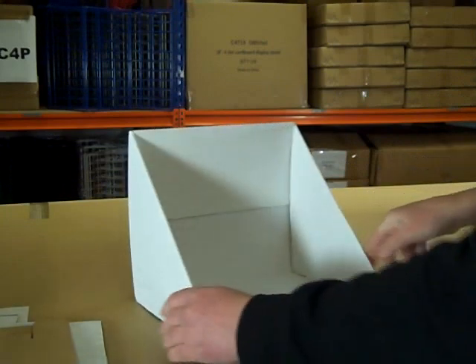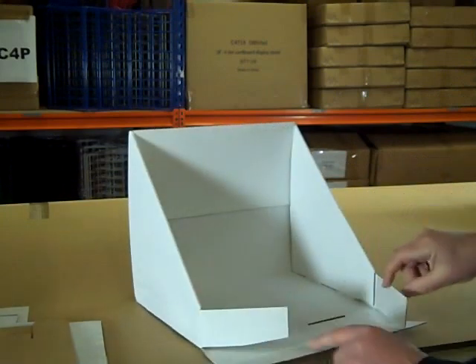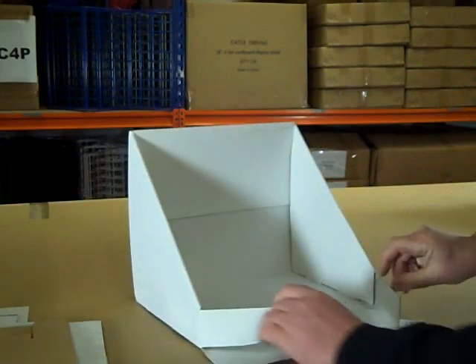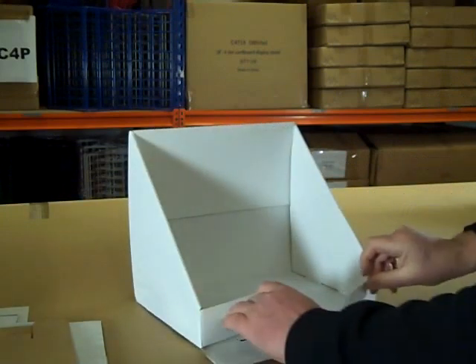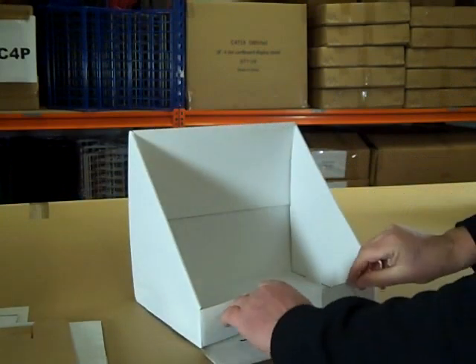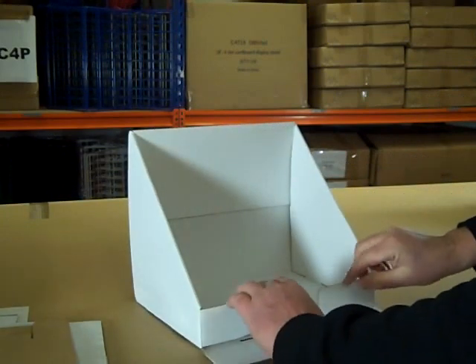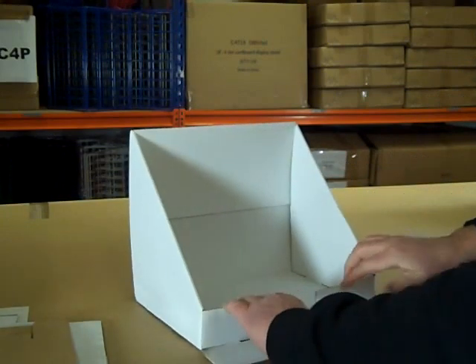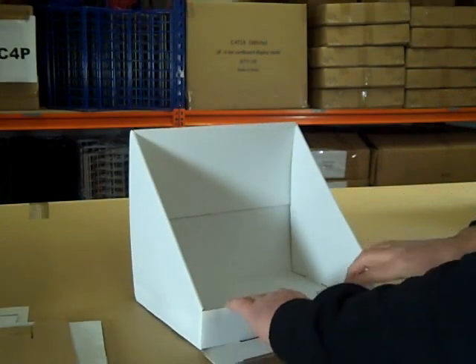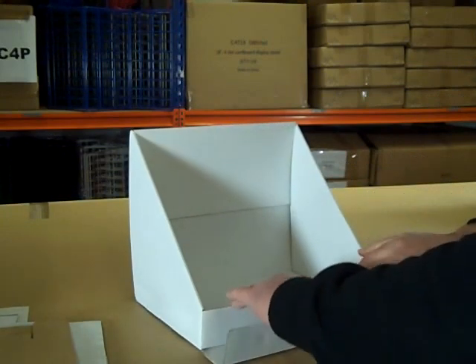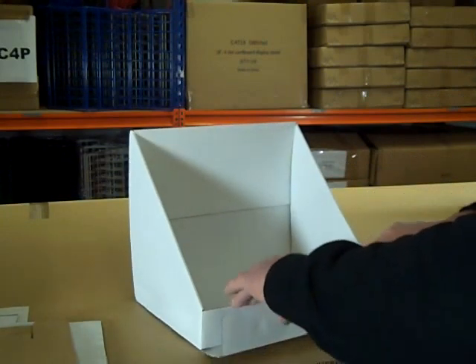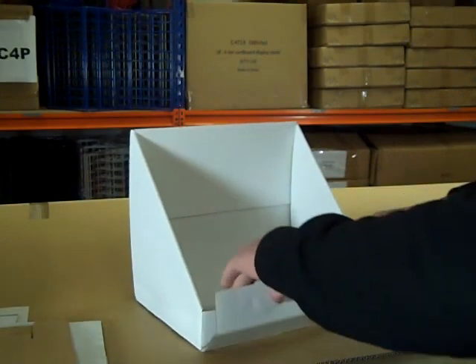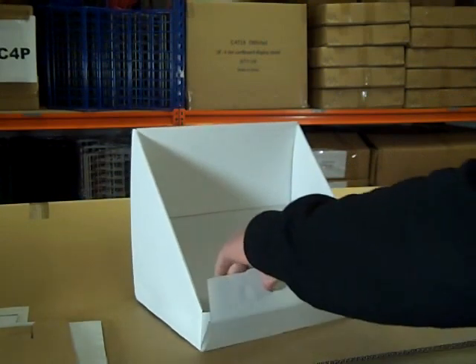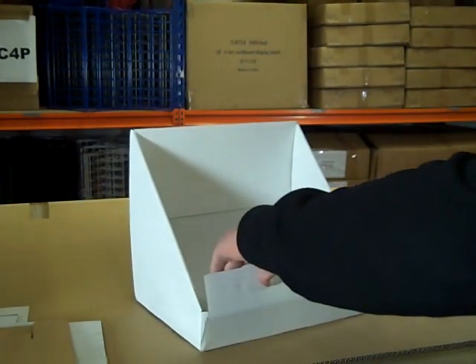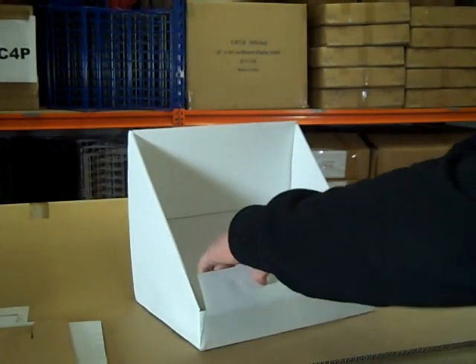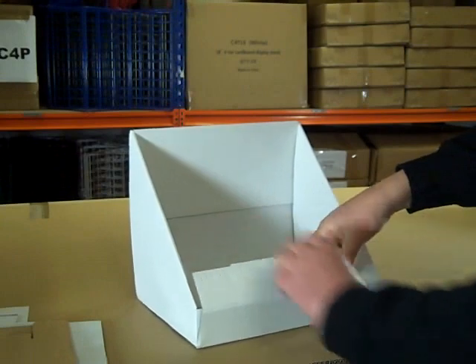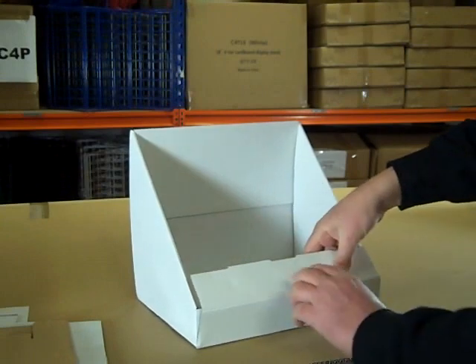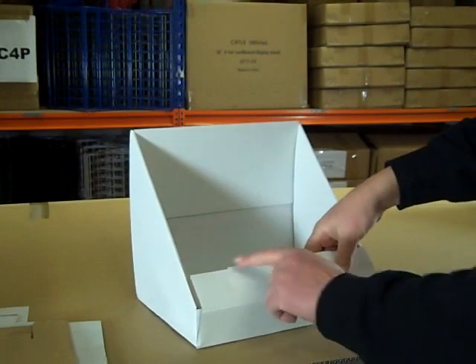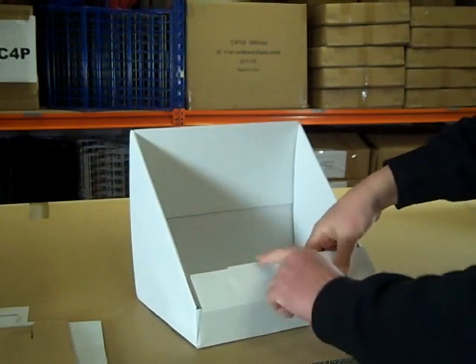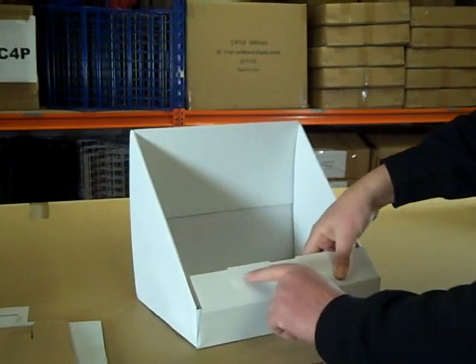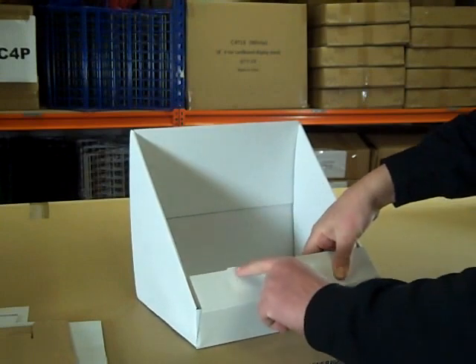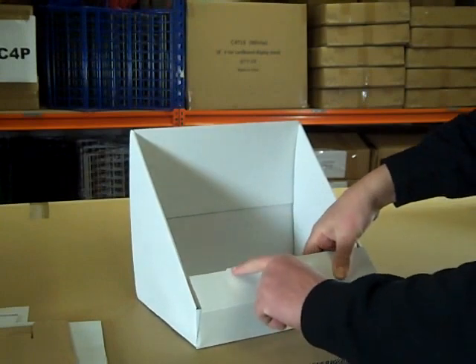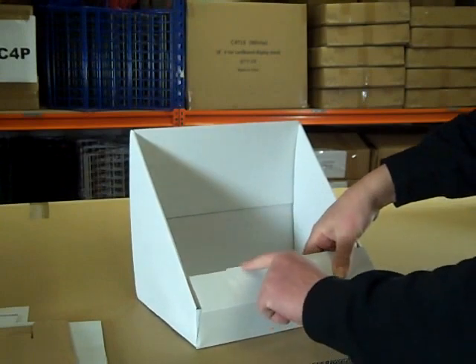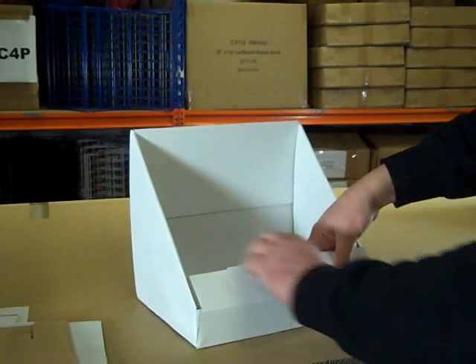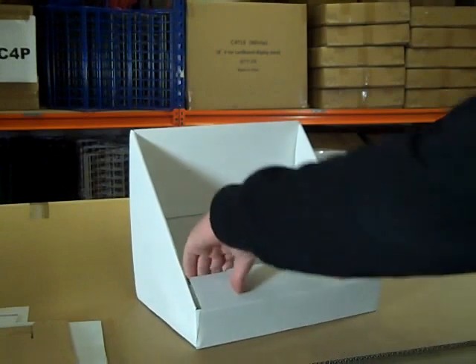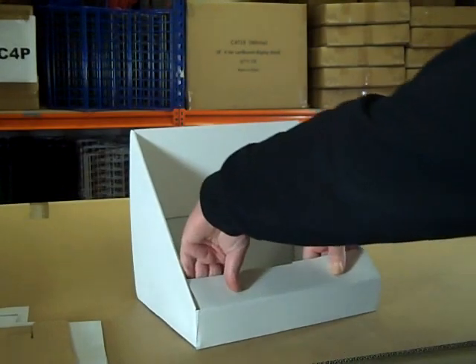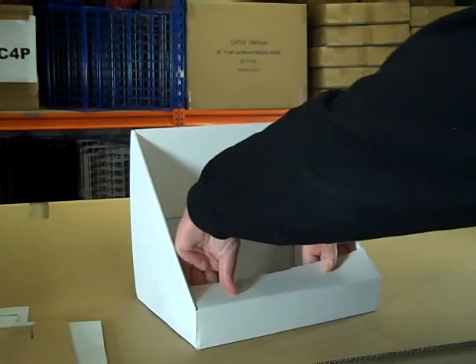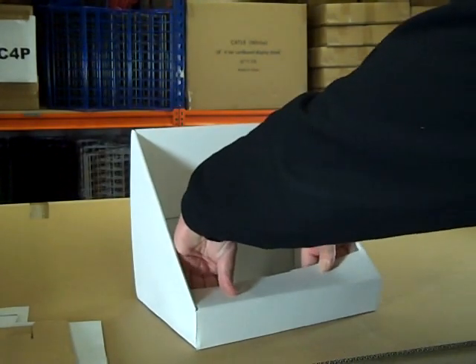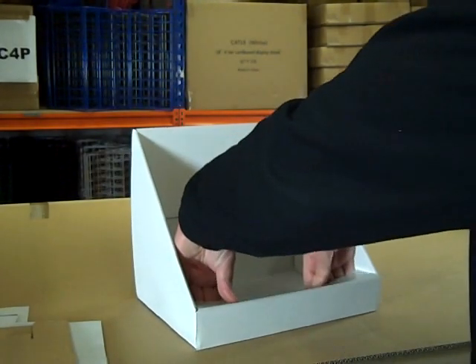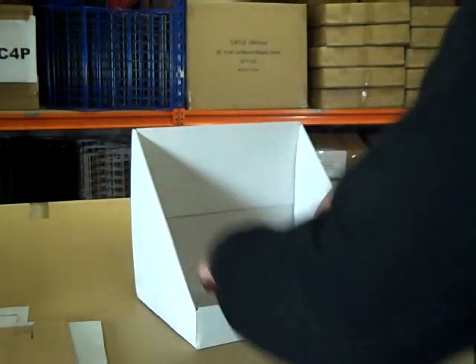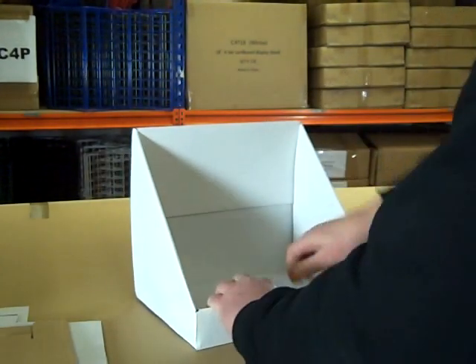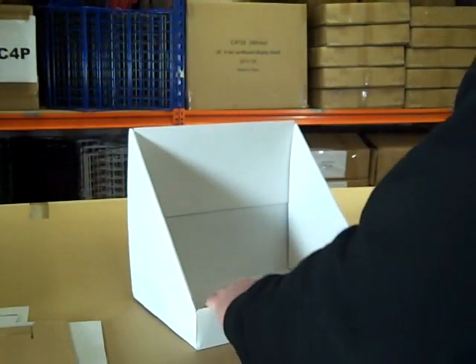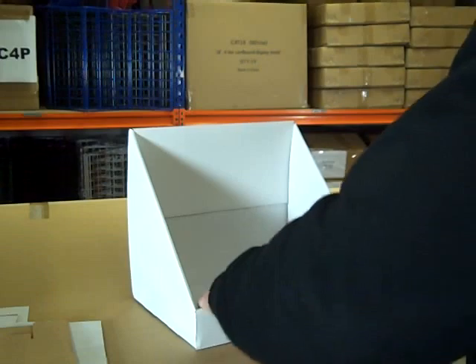There are two tabs at the front — fold those in, lift the front of the stand up and over, with these tabs again locking into holes in the base of the stand.